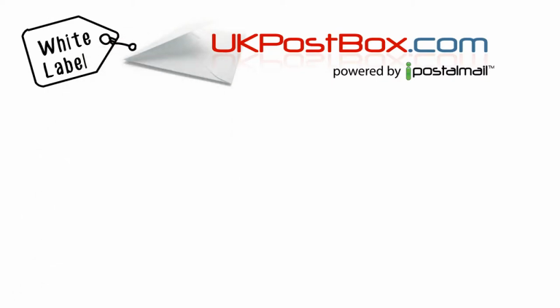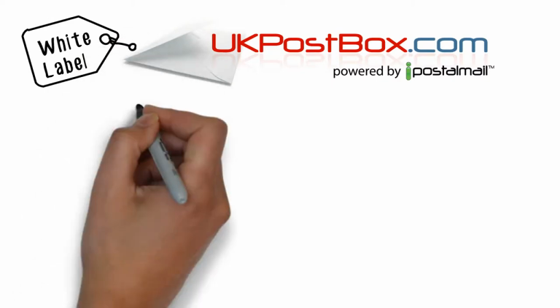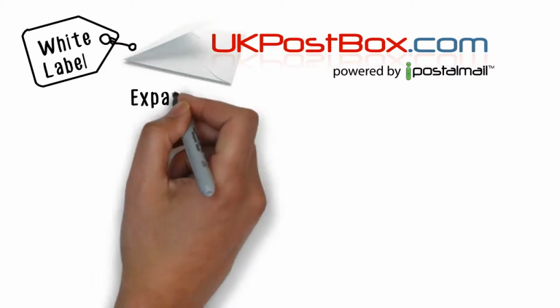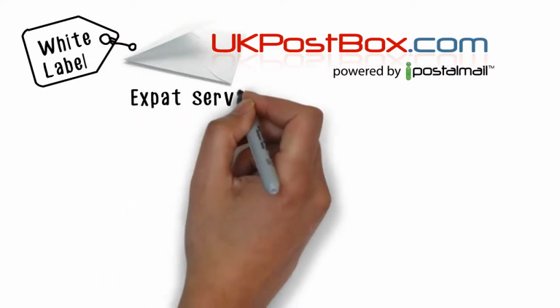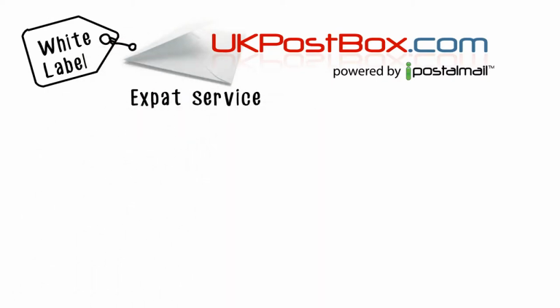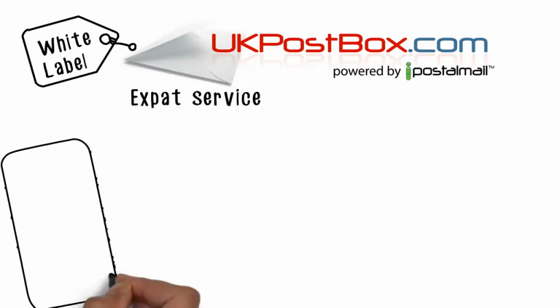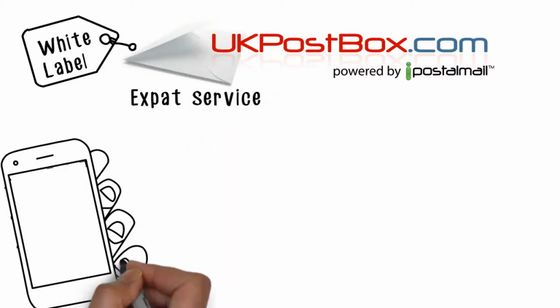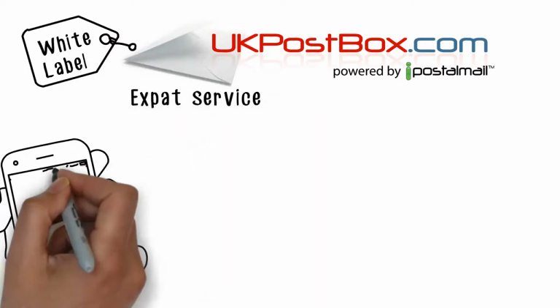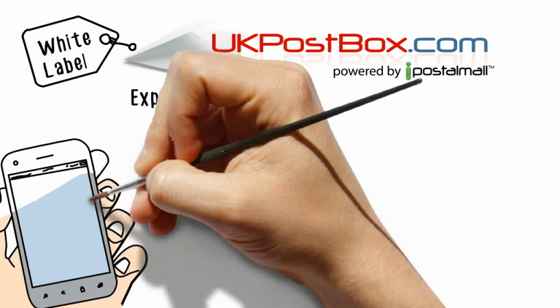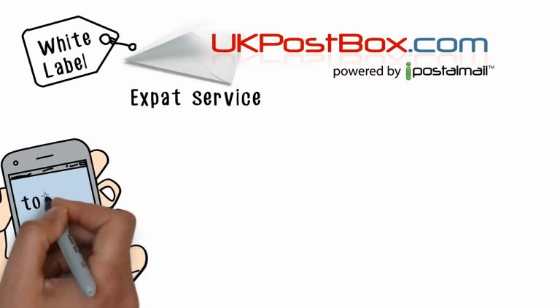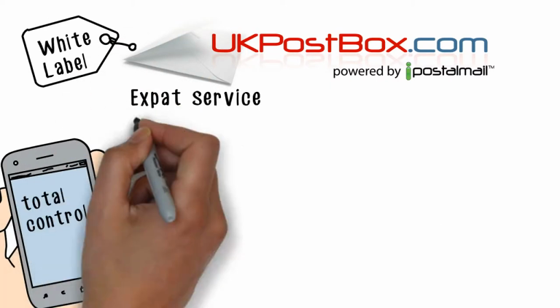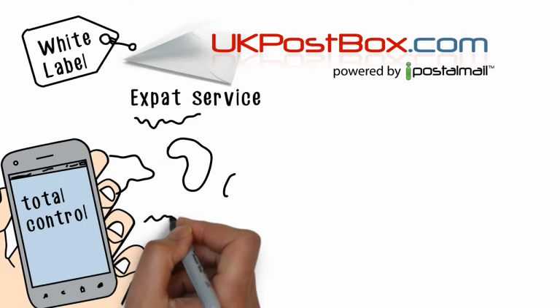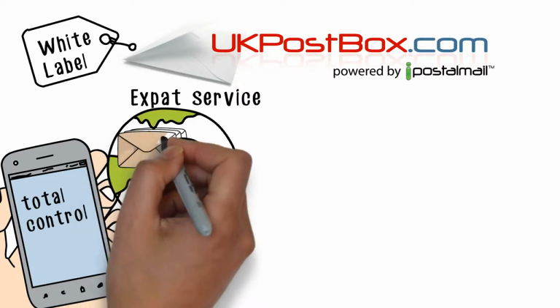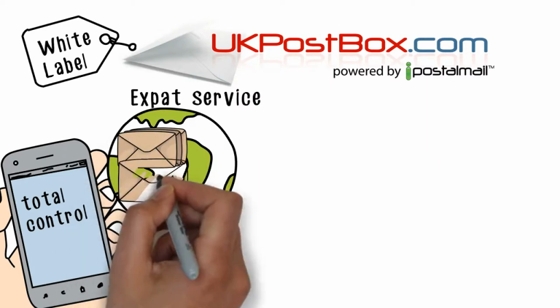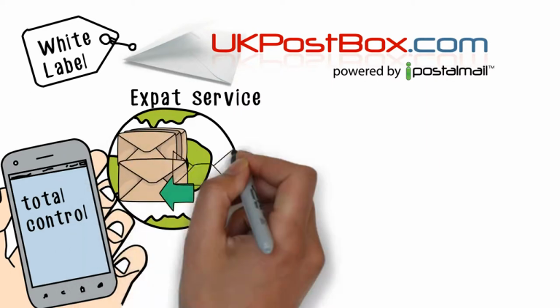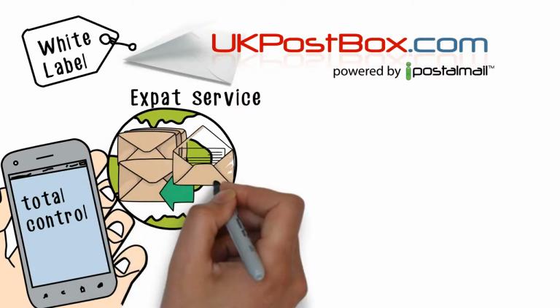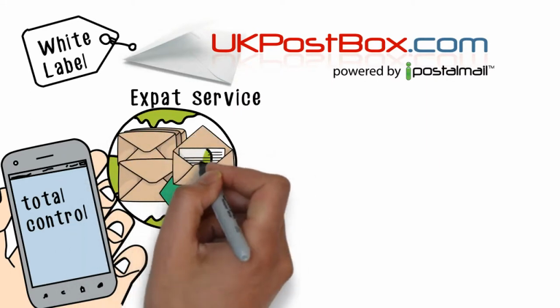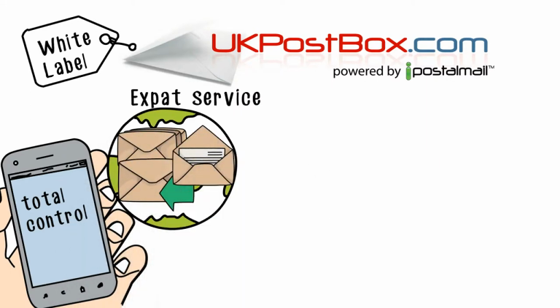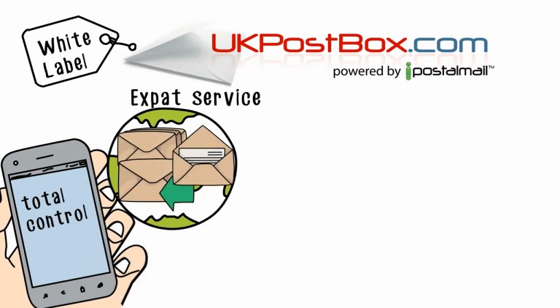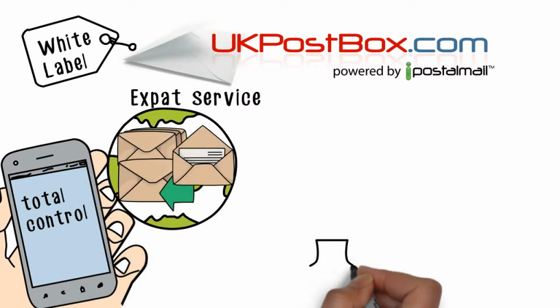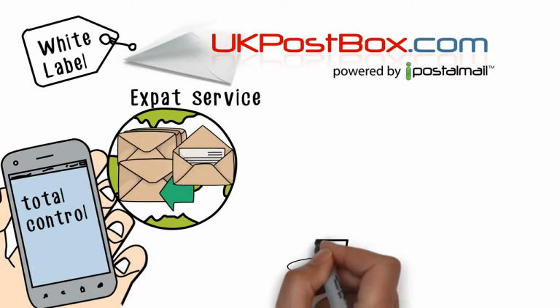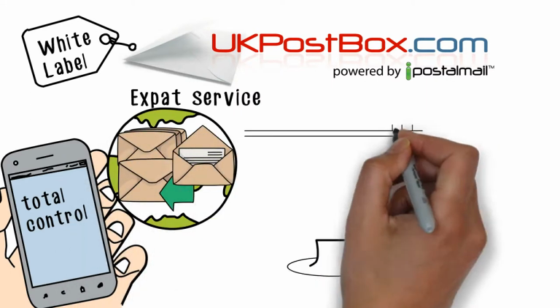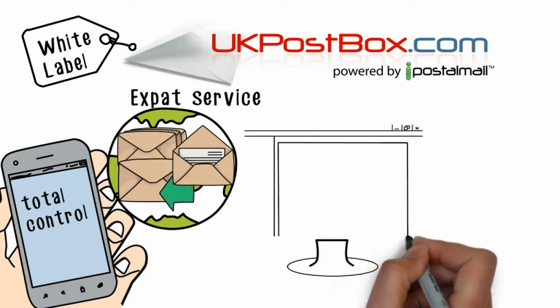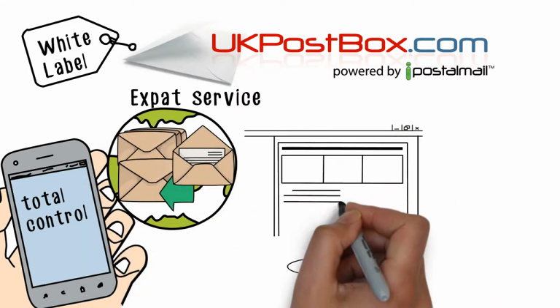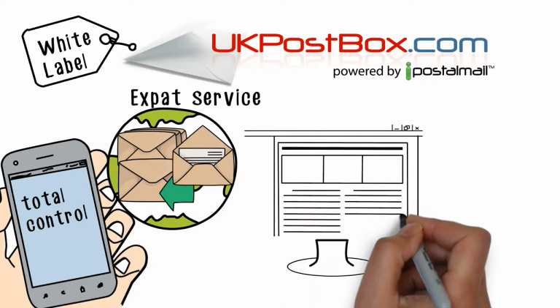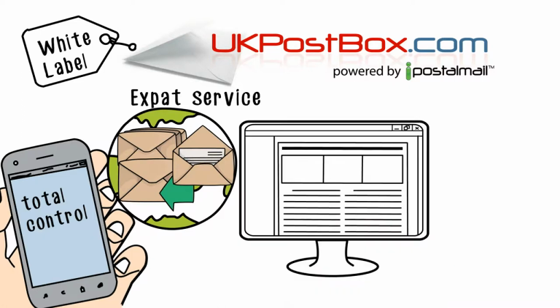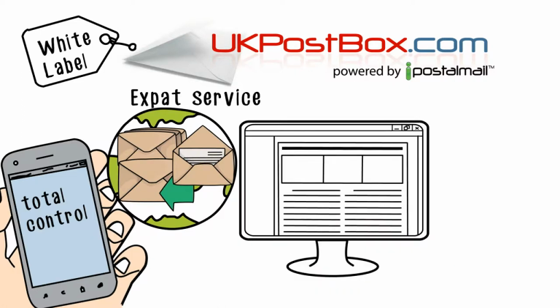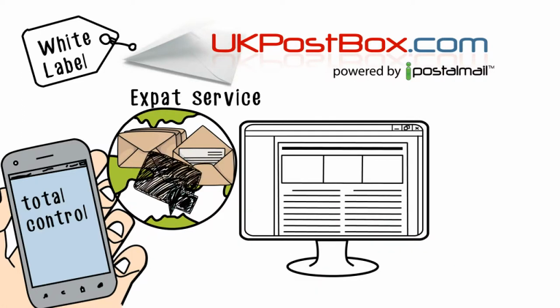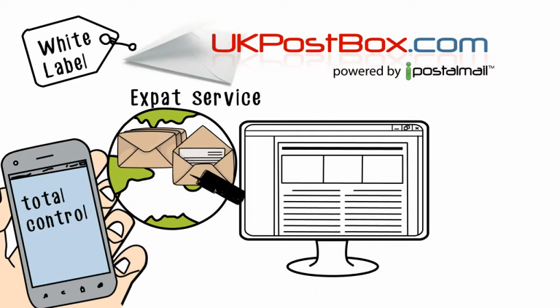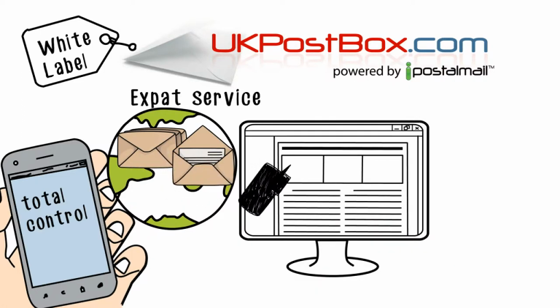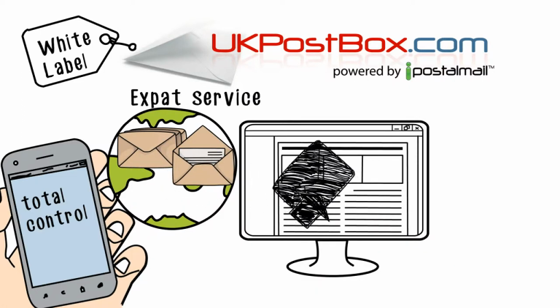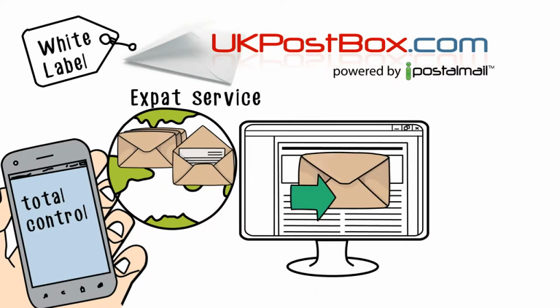The UK Postbox expat service offers your clients total control of their postal mail wherever they are in the world, from managing a virtual UK address and viewing their physical mail online to mail forwarding worldwide.